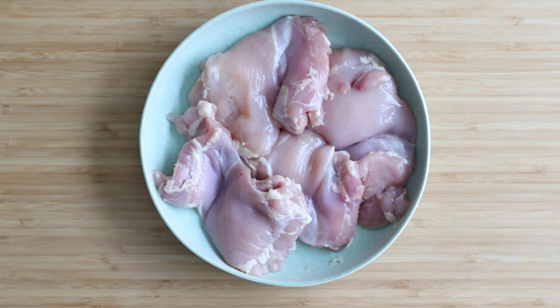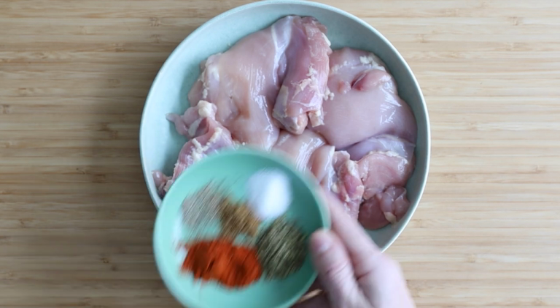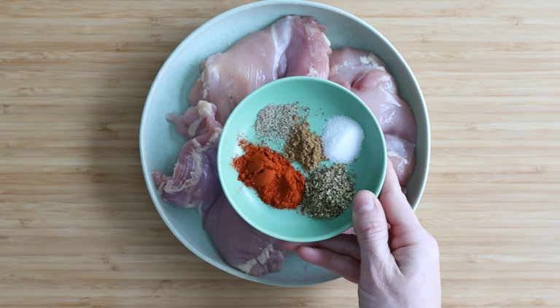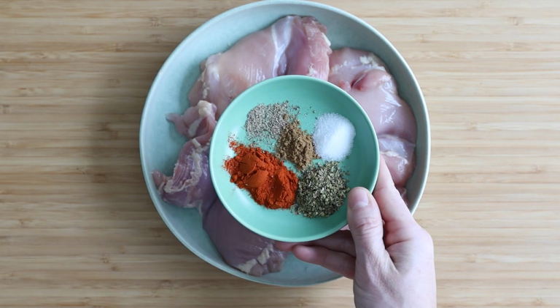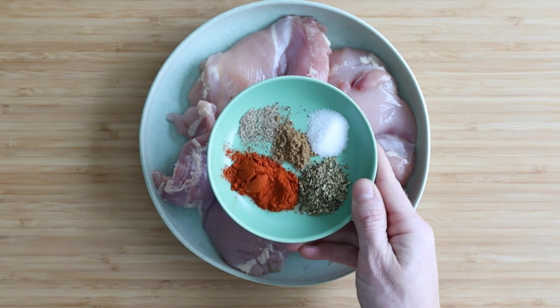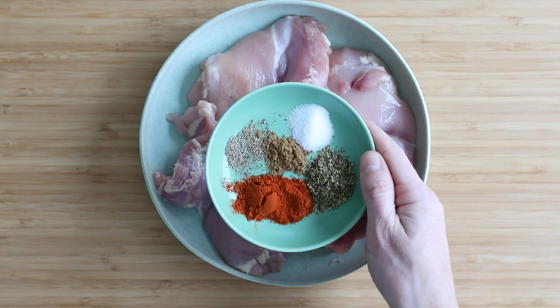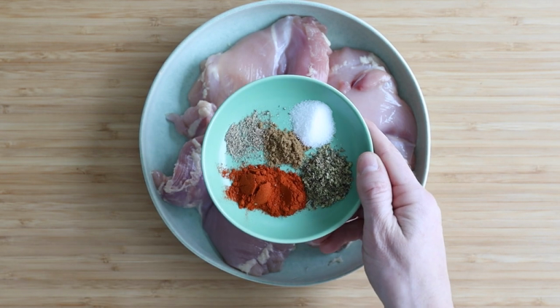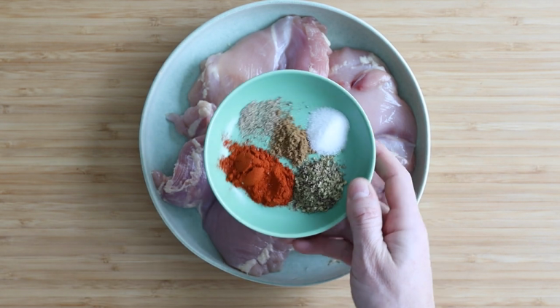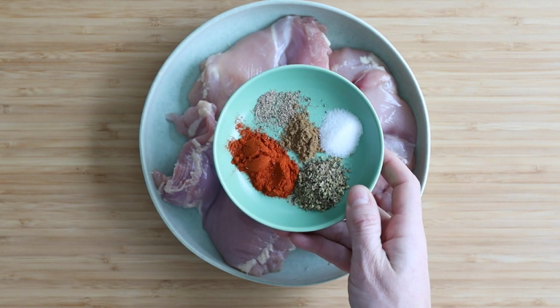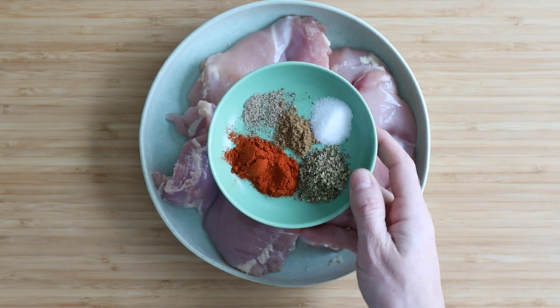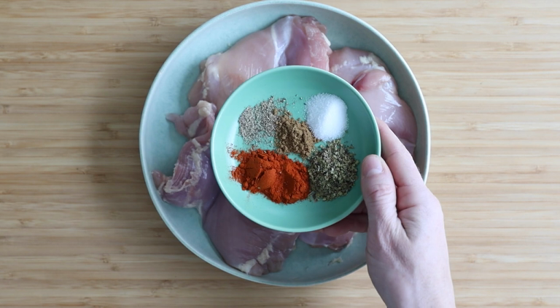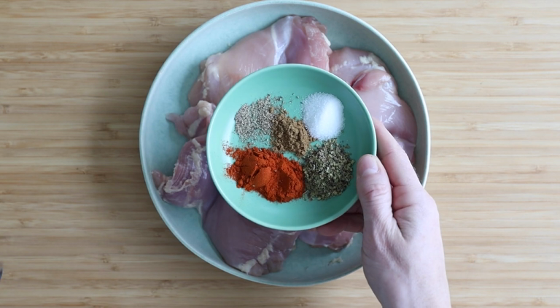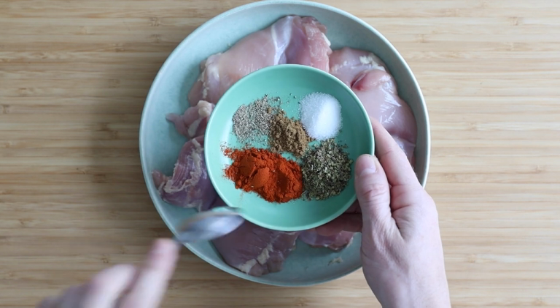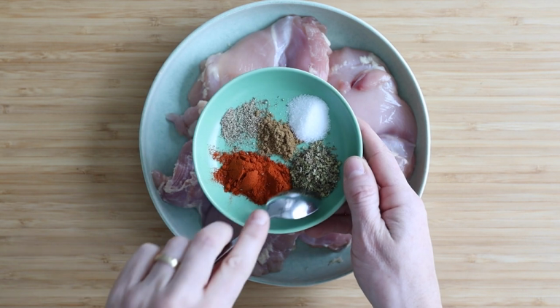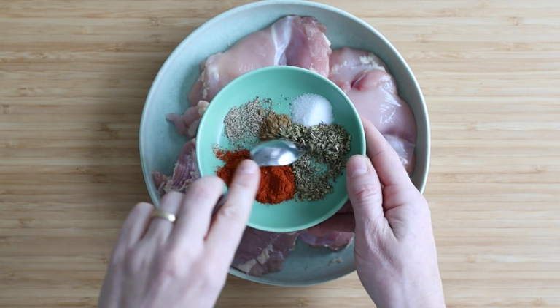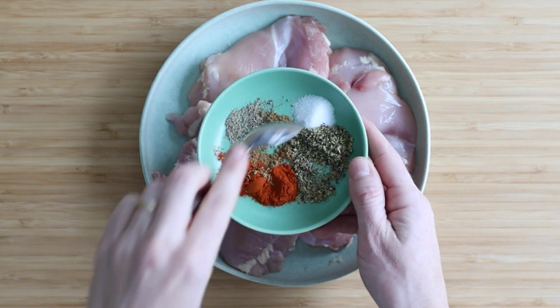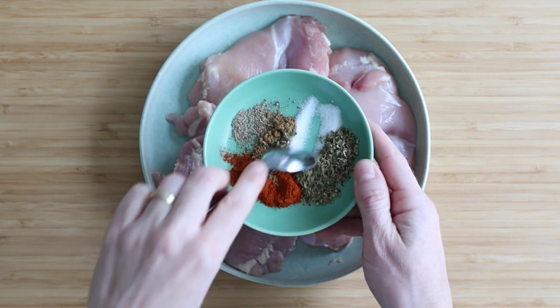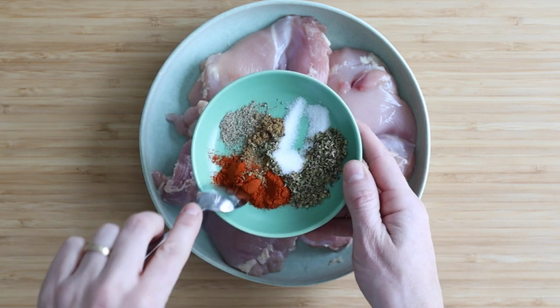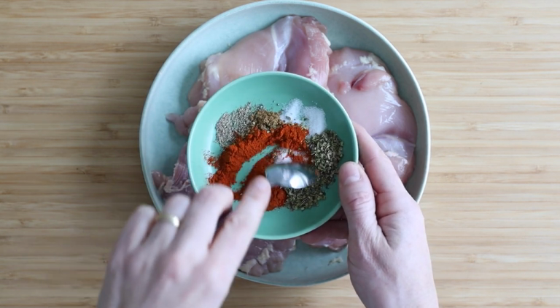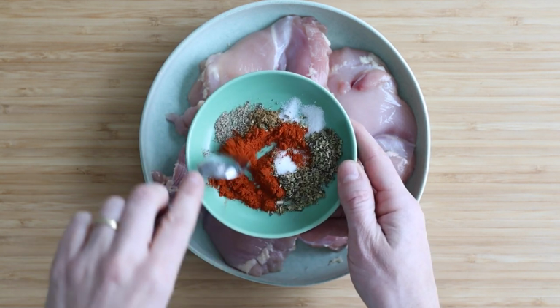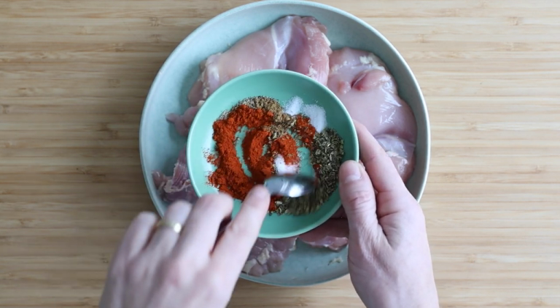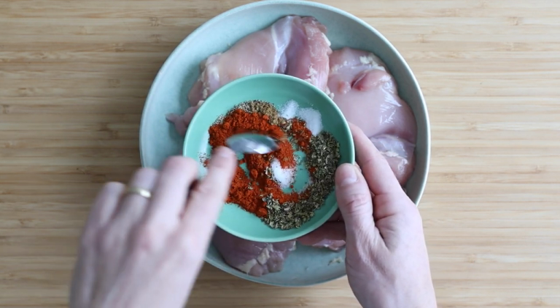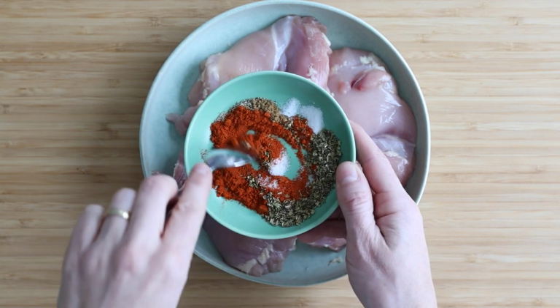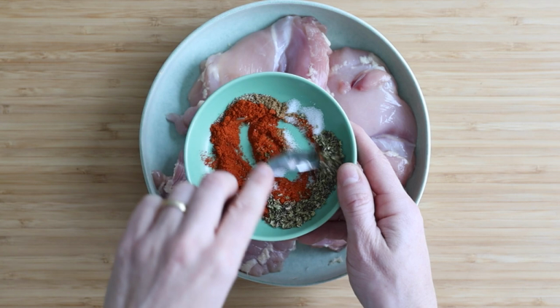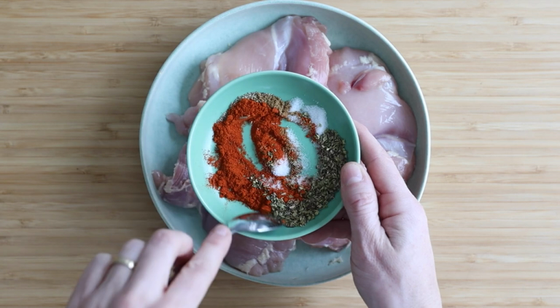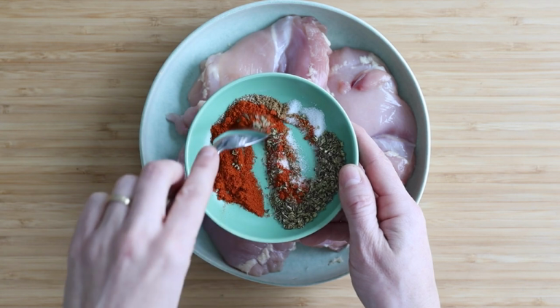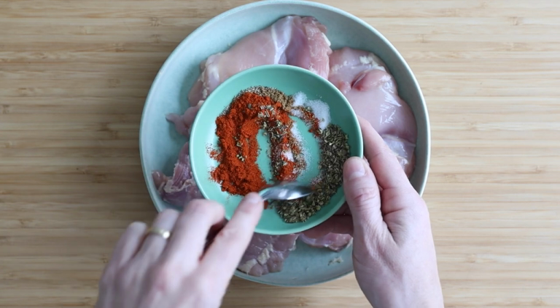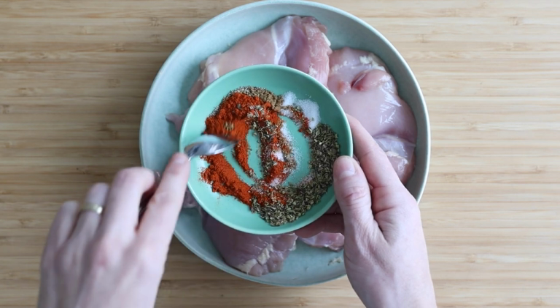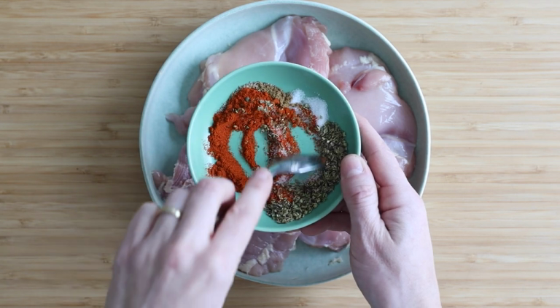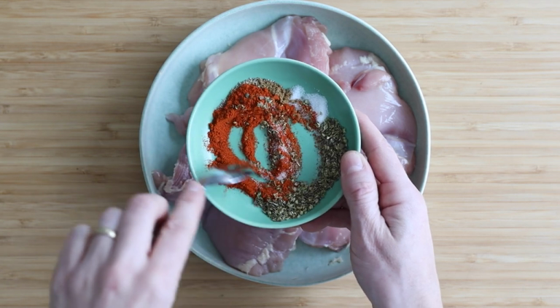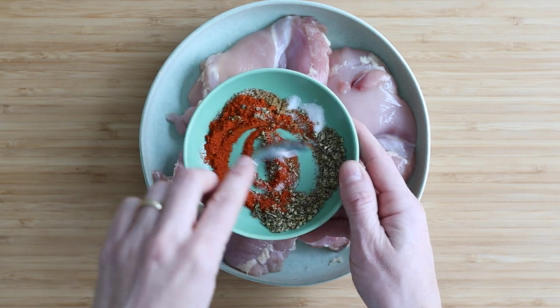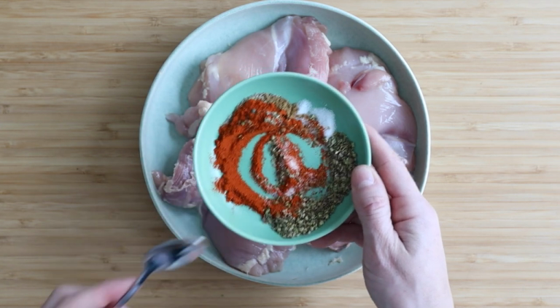And then you're going to want to season this. To season it I use one teaspoon paprika, one teaspoon oregano, a quarter teaspoon cumin, and sea salt and pepper to taste.